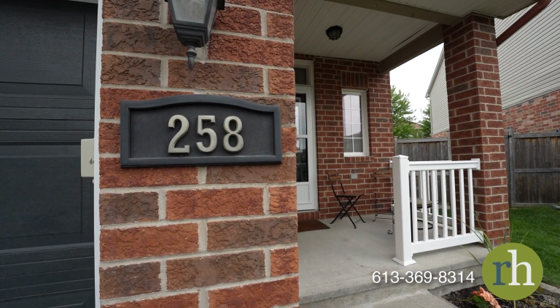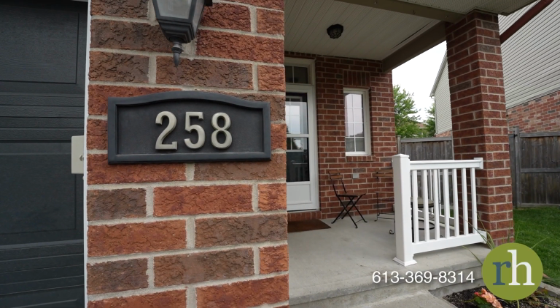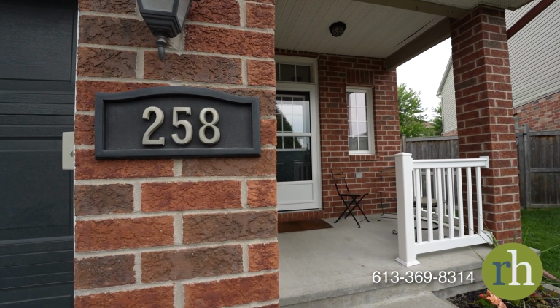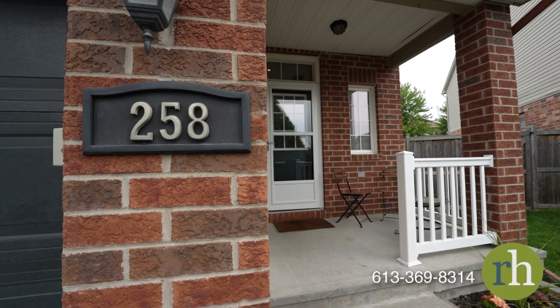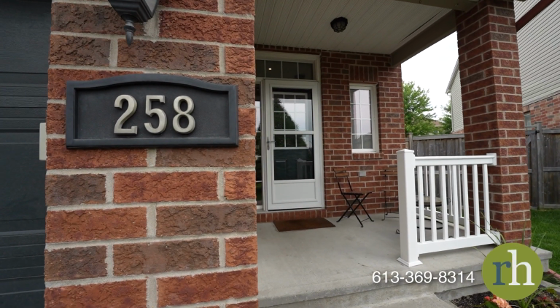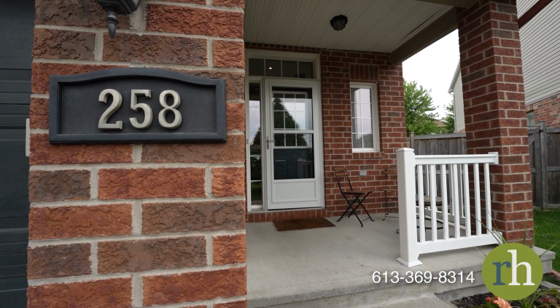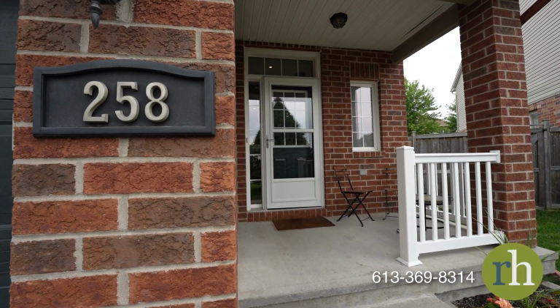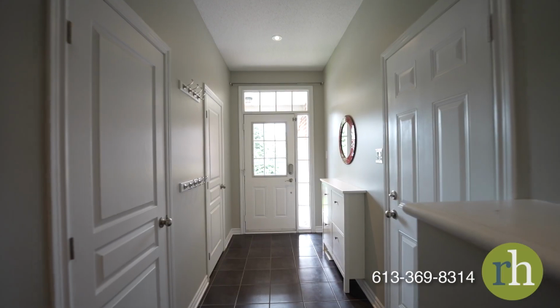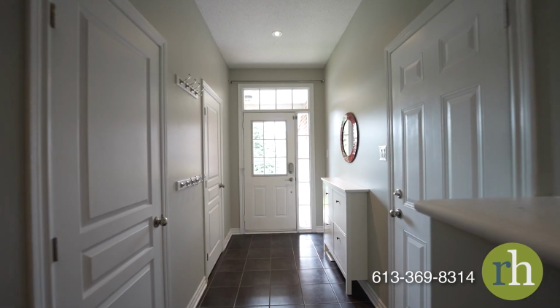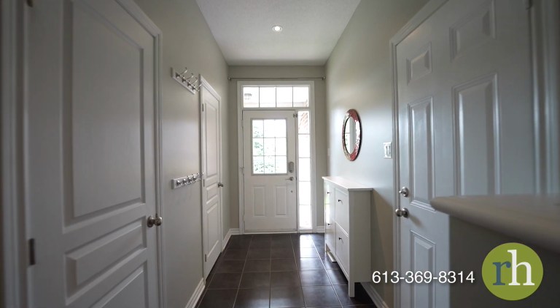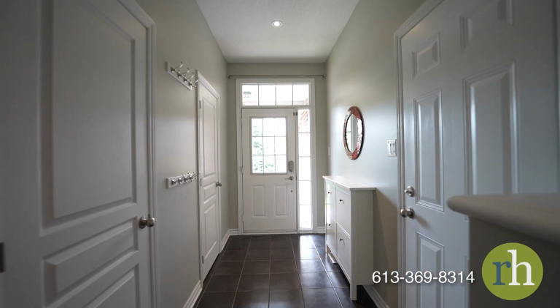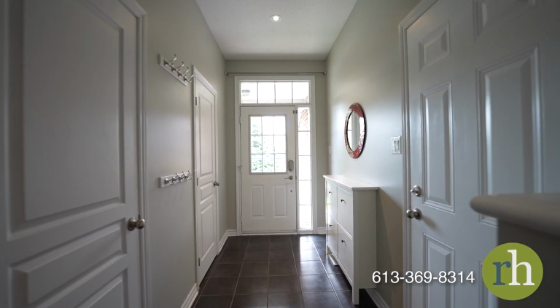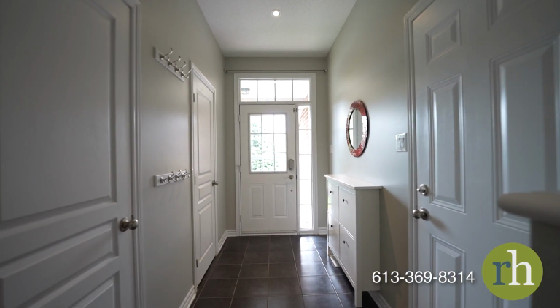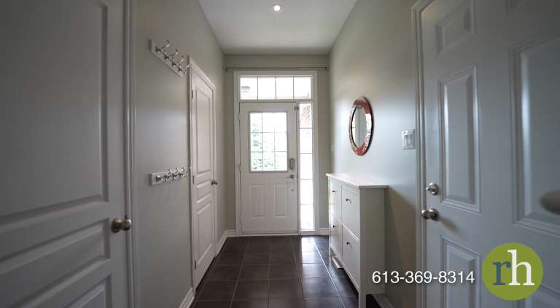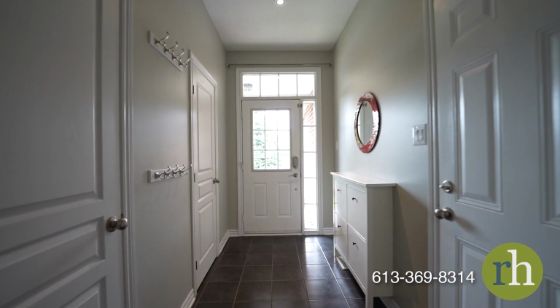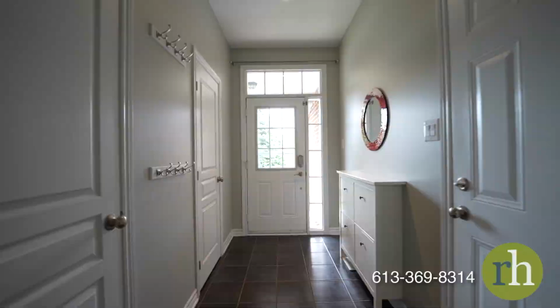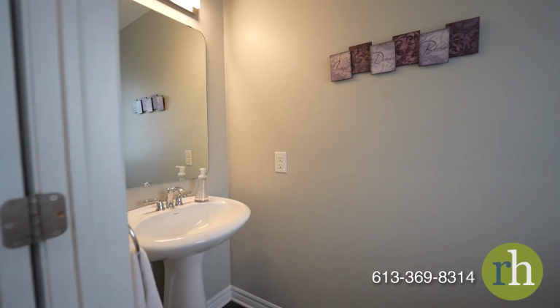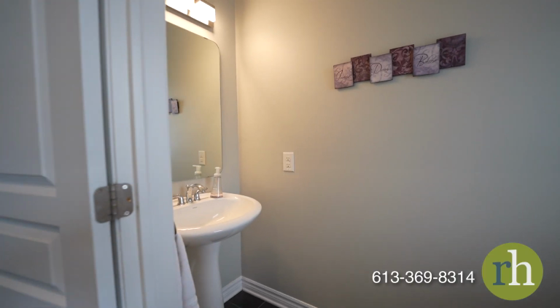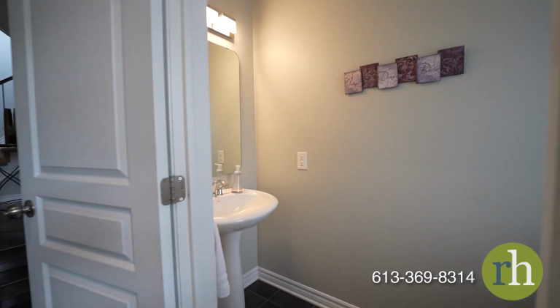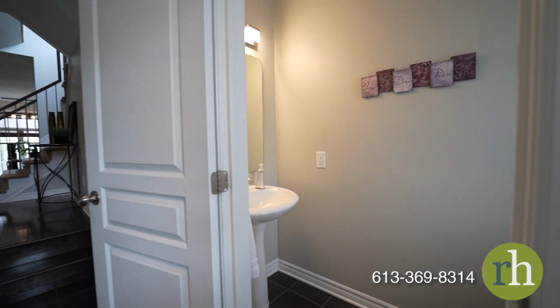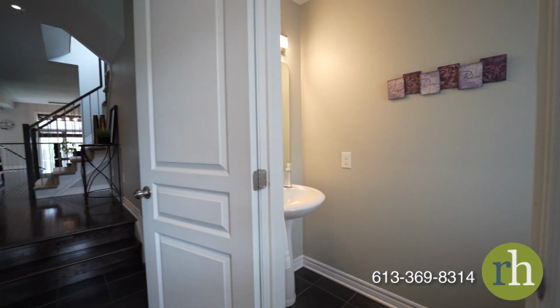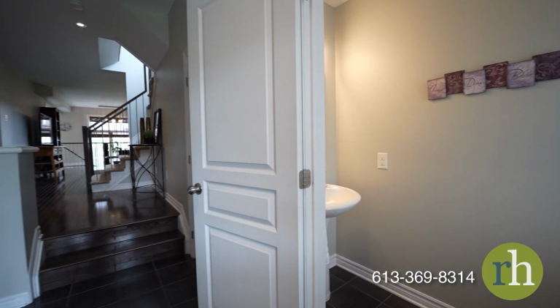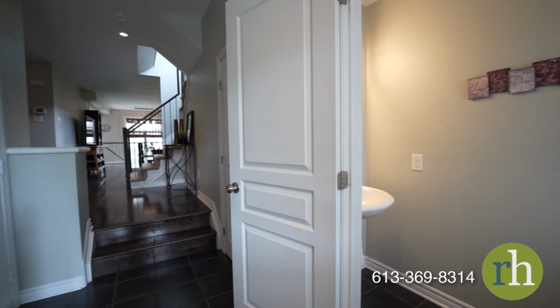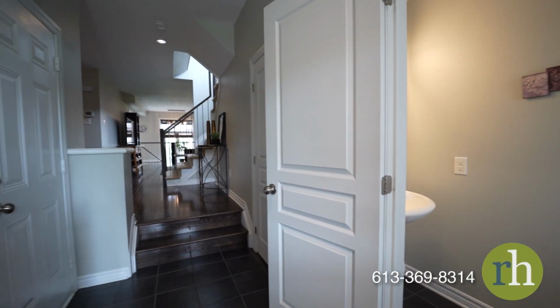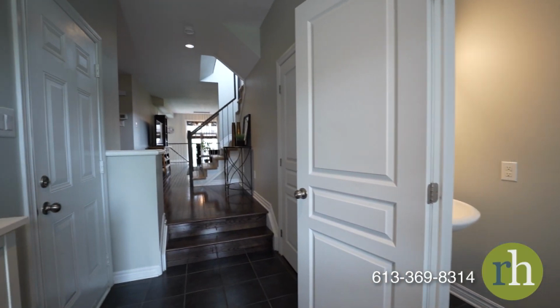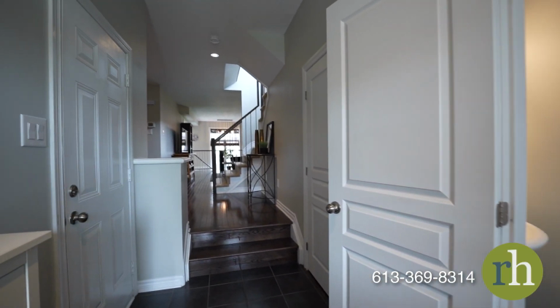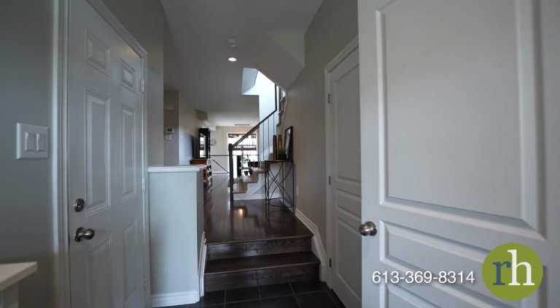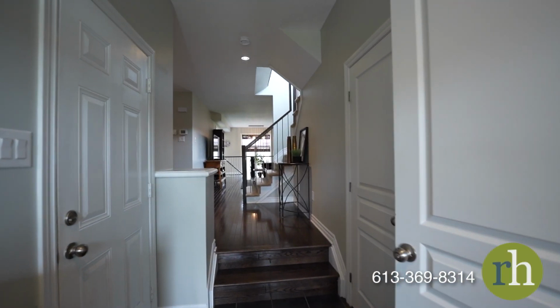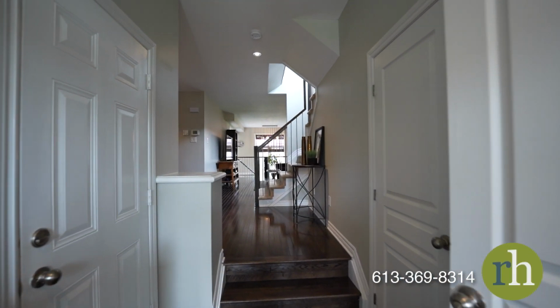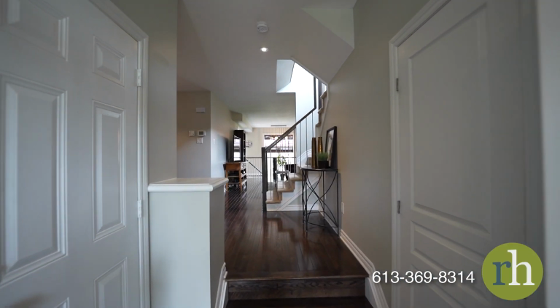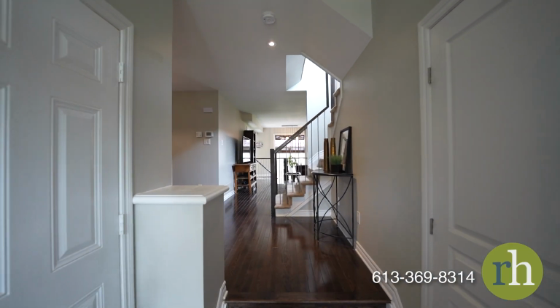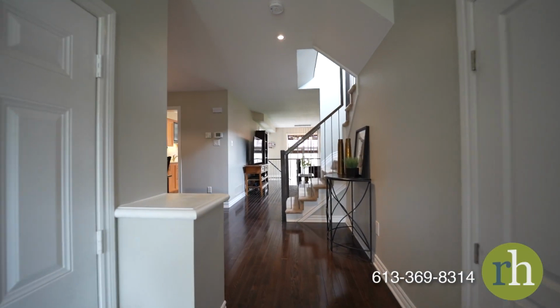Through your front door, a beautiful ceramic tile foyer welcomes you with a deep entry closet and stylish powder room. You can also enjoy inside access from your single car garage.